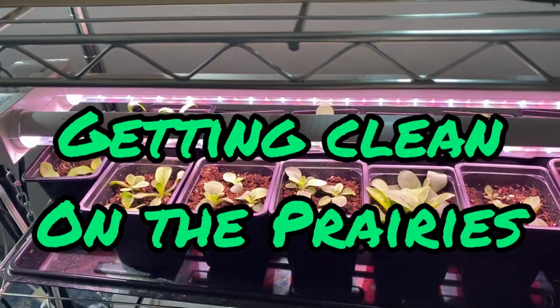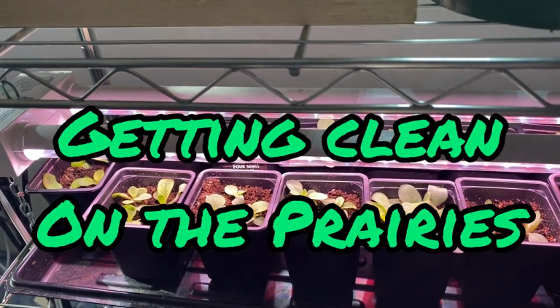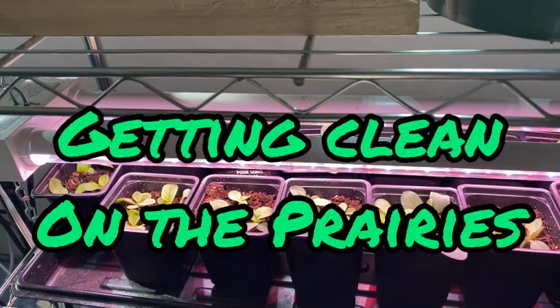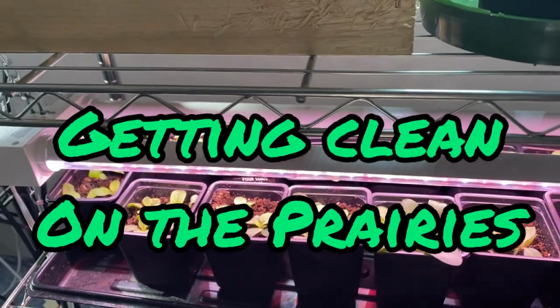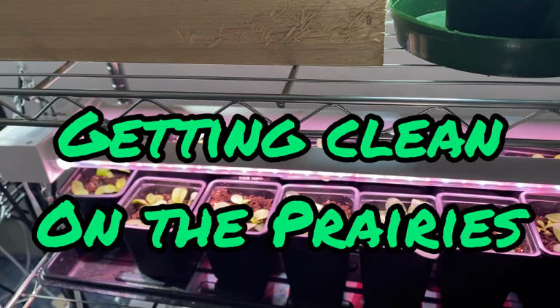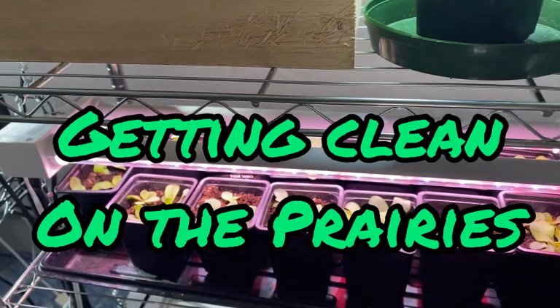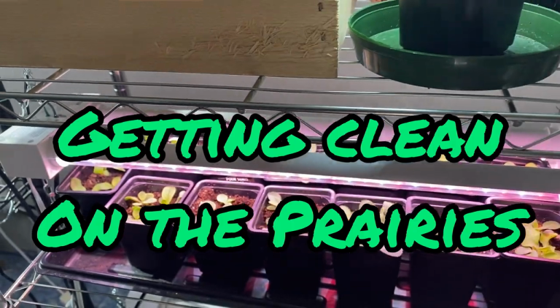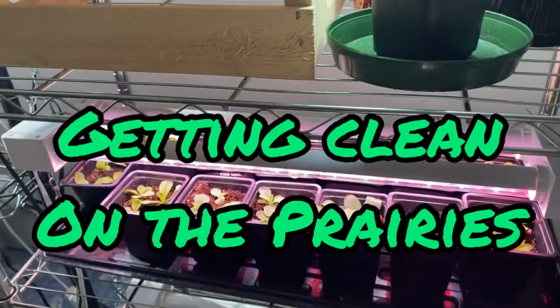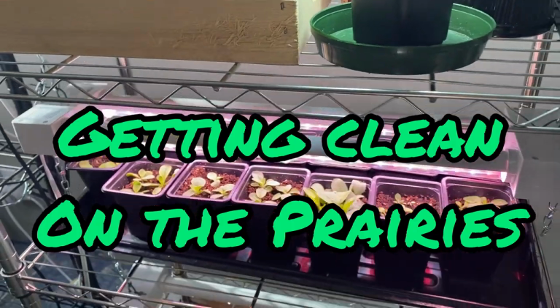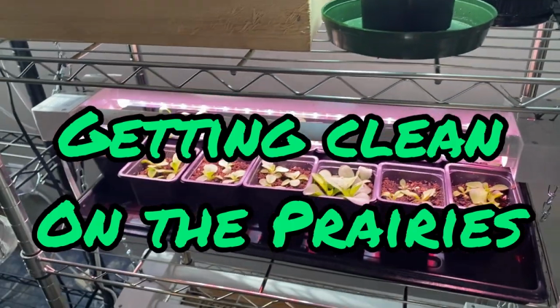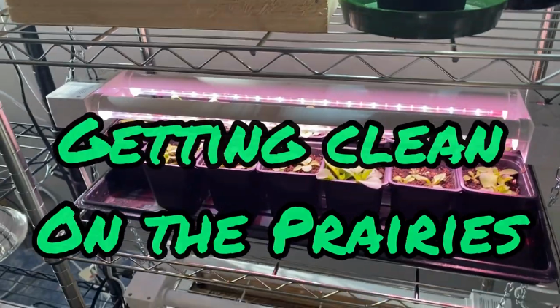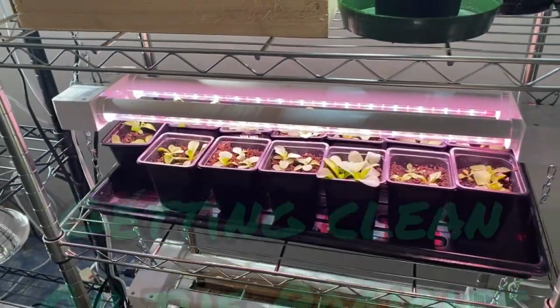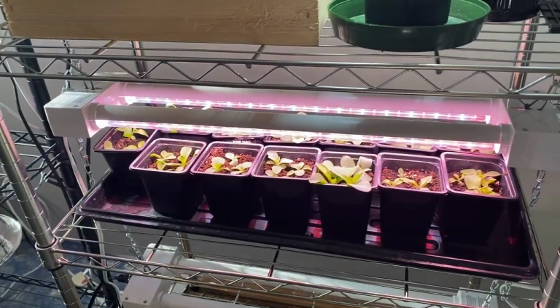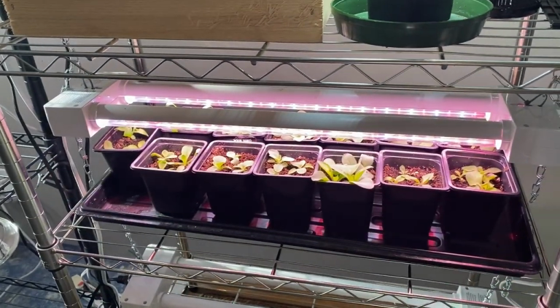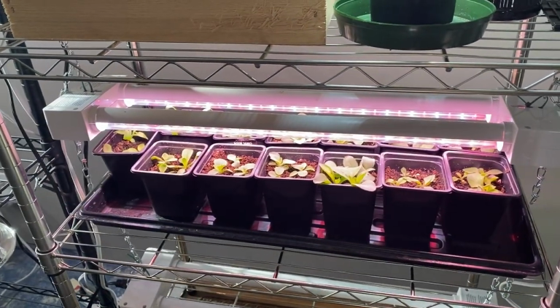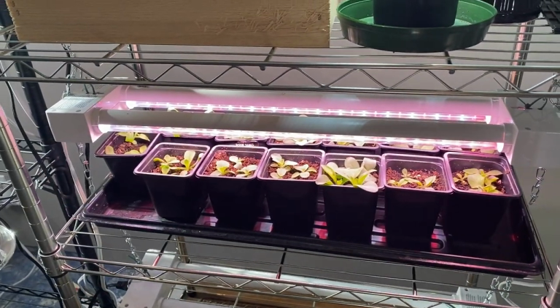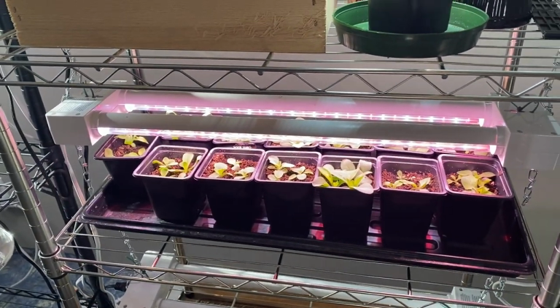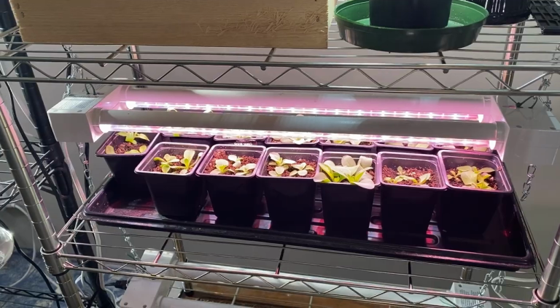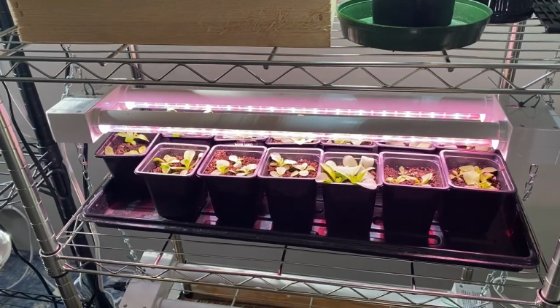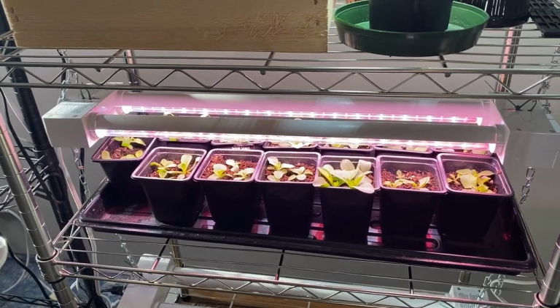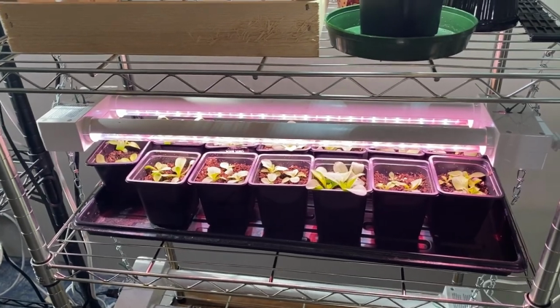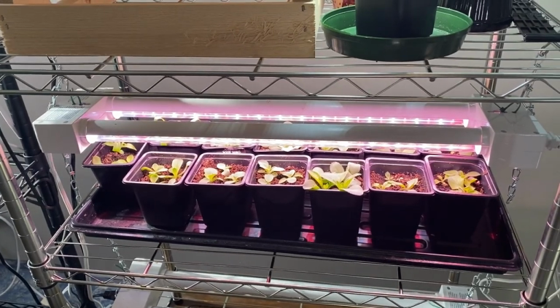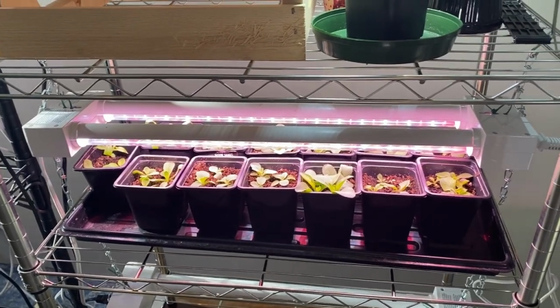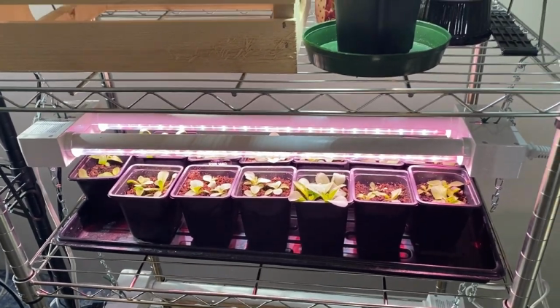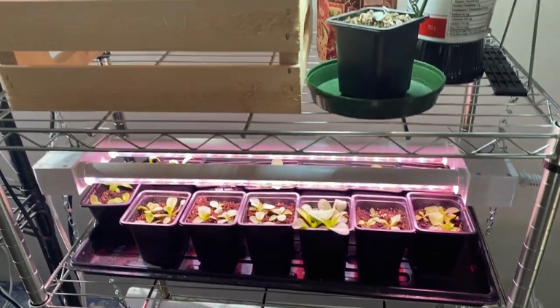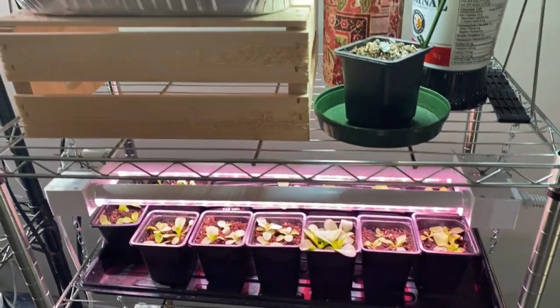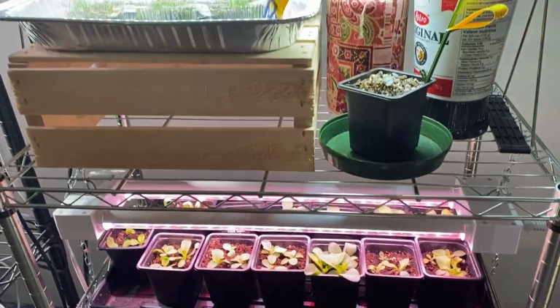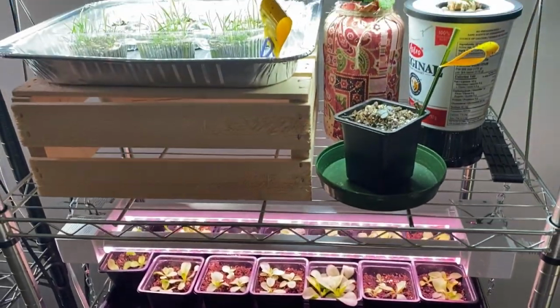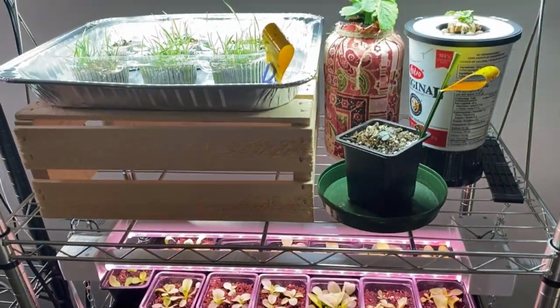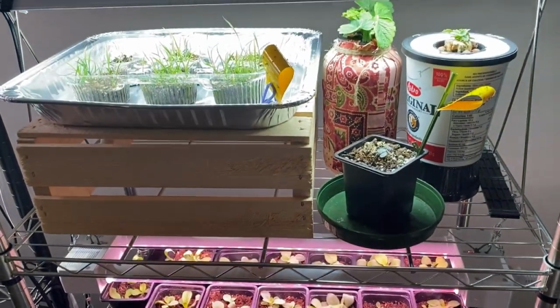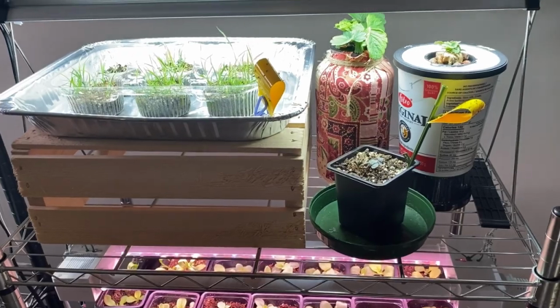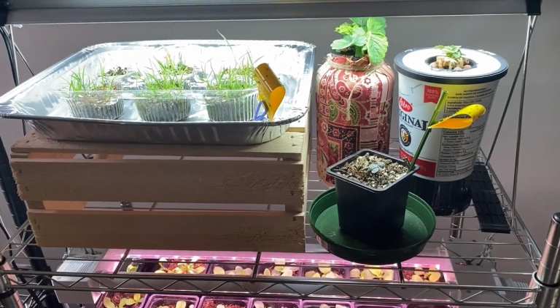Hello and welcome to Getting Clean on the Prairies. In this video I just thought I would do a quick run through my indoor growing space and give you some updates on stuff that I have started and stuff that I am planning to get started.